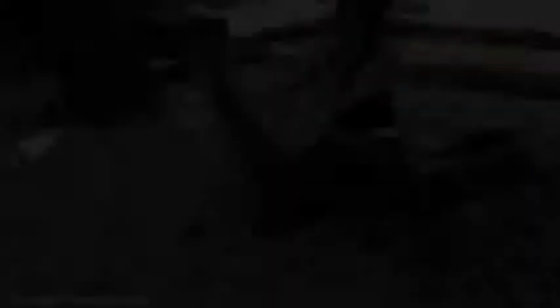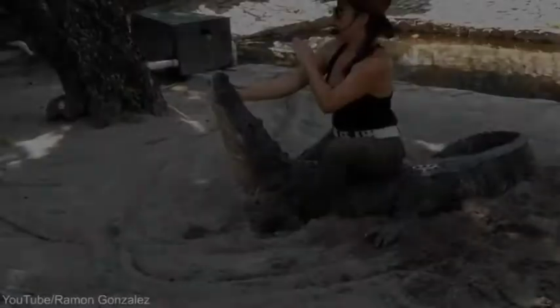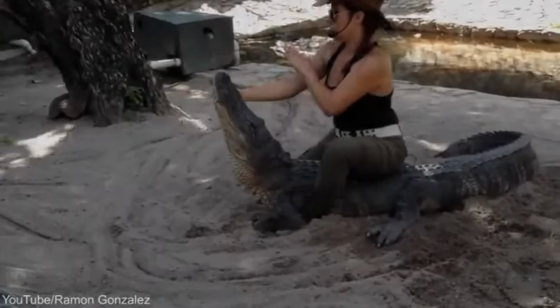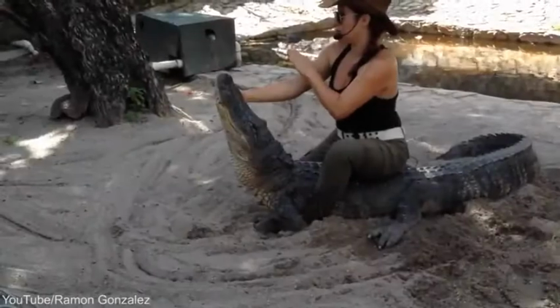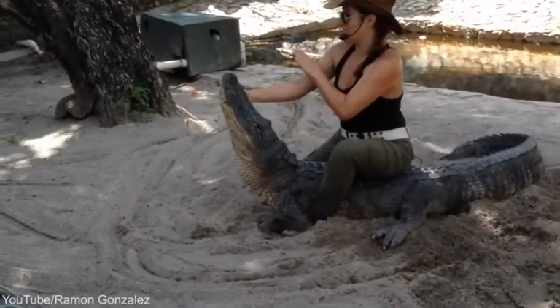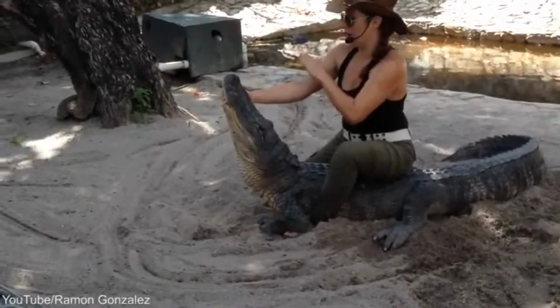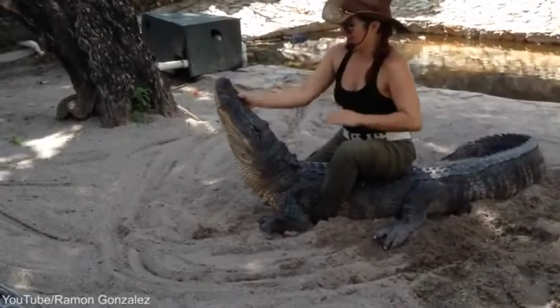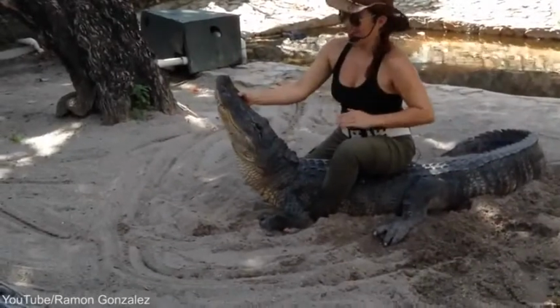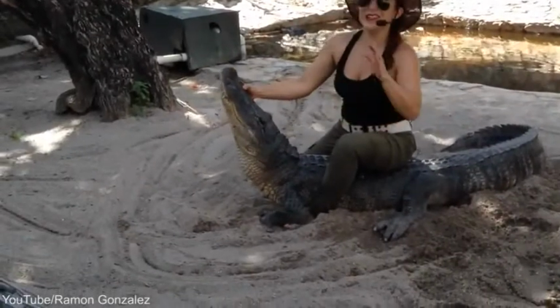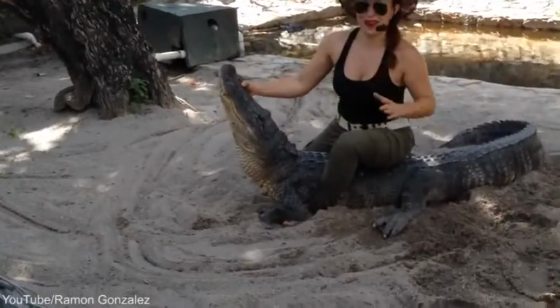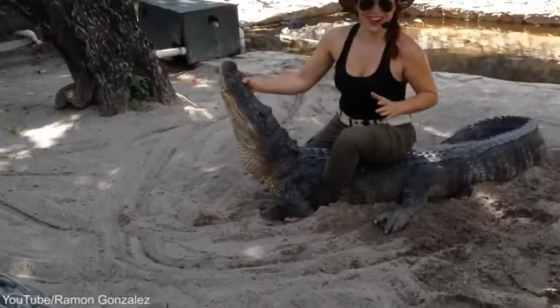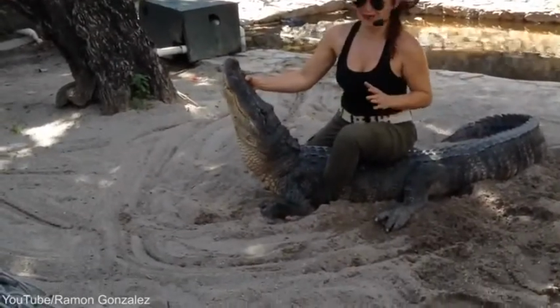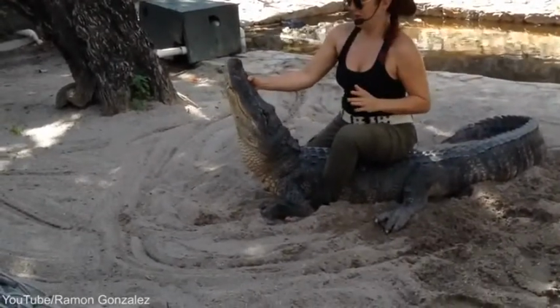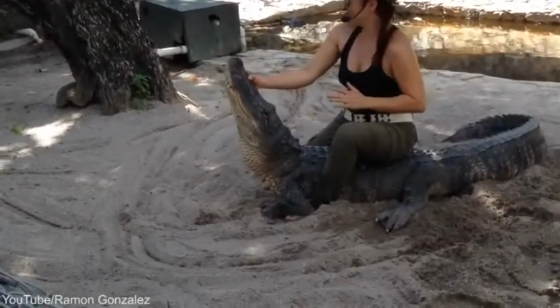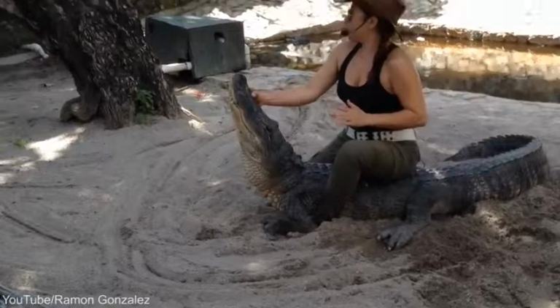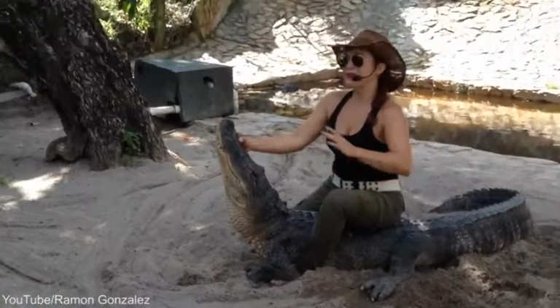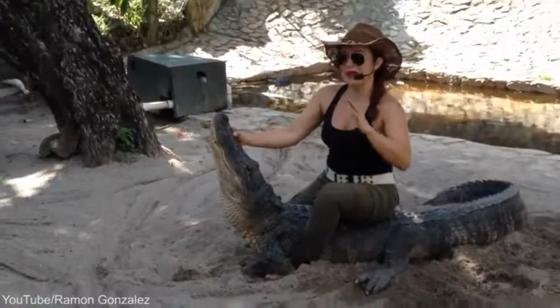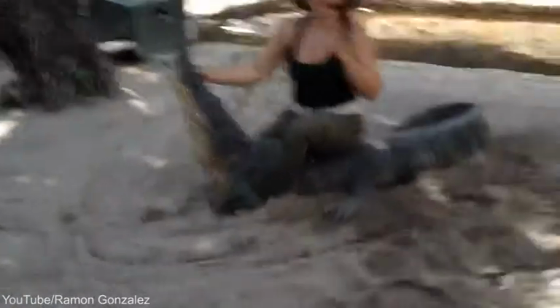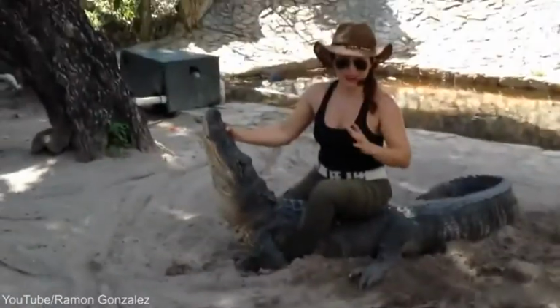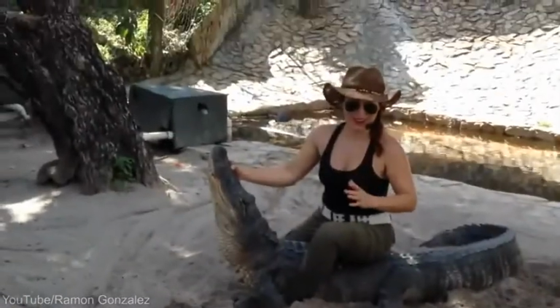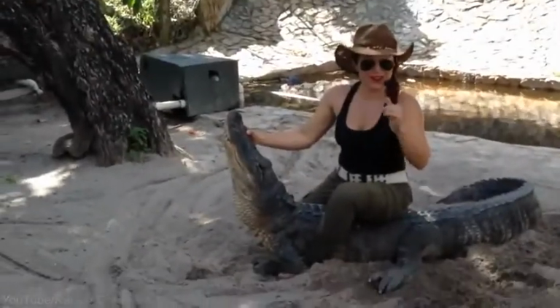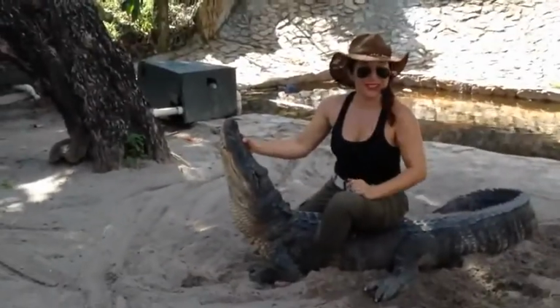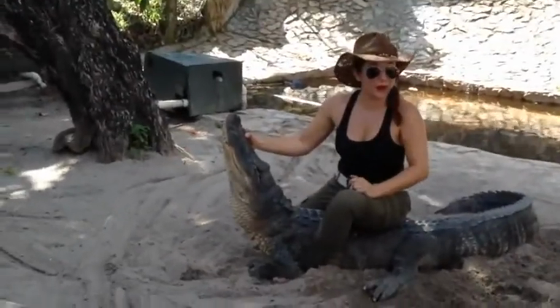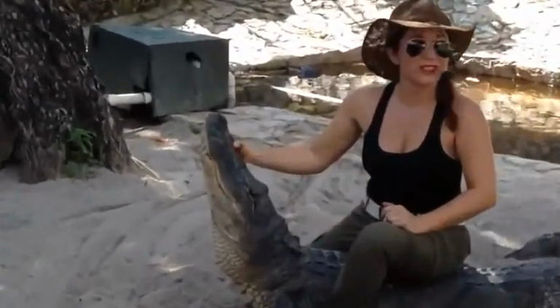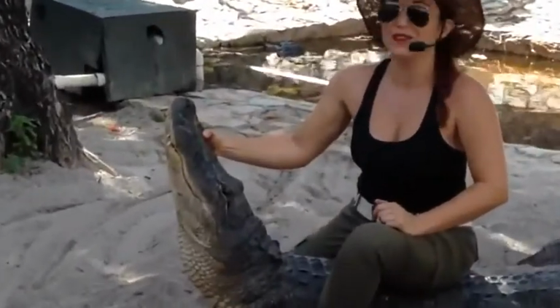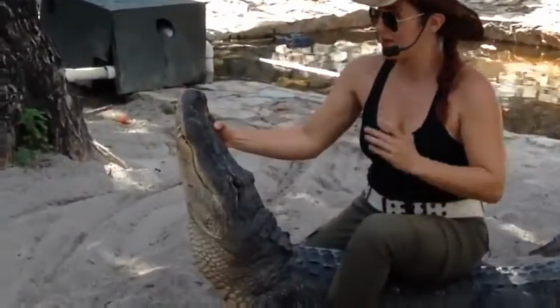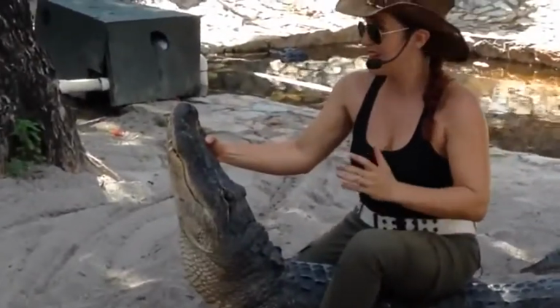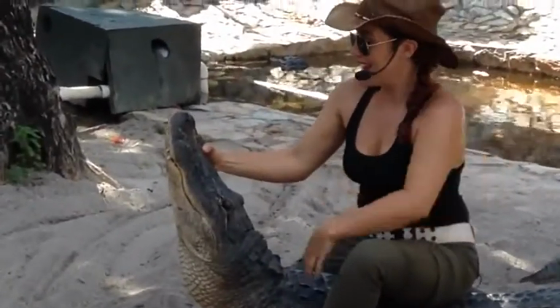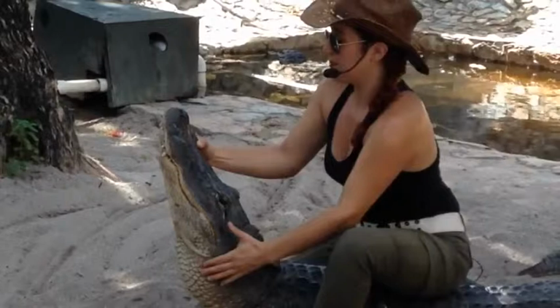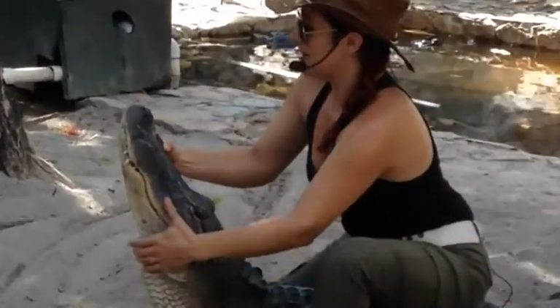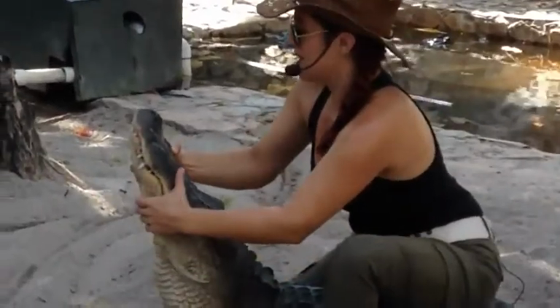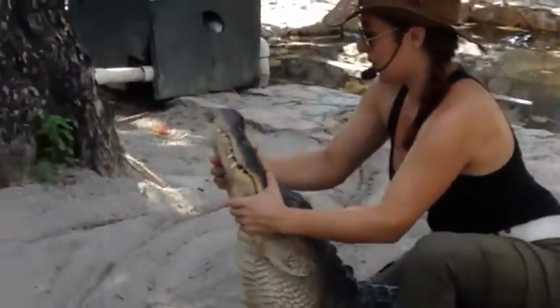I saw it on YouTube. I'm pretty sure this is how it goes. Now I'm going to demonstrate this technique for you. This is what we call the bulldog. So if you guys want to take a photo, please have your cameras ready, and I'll demonstrate this technique for you.